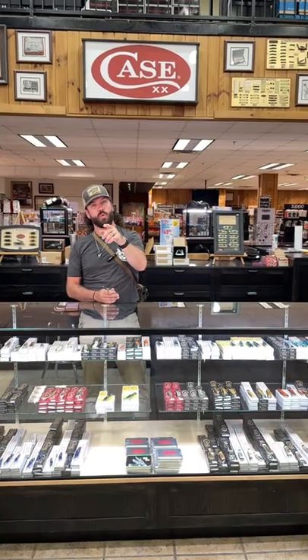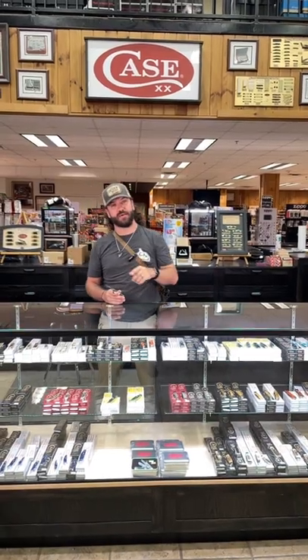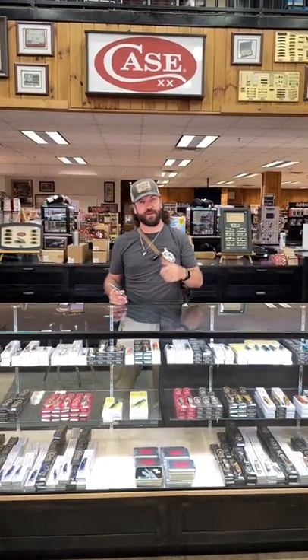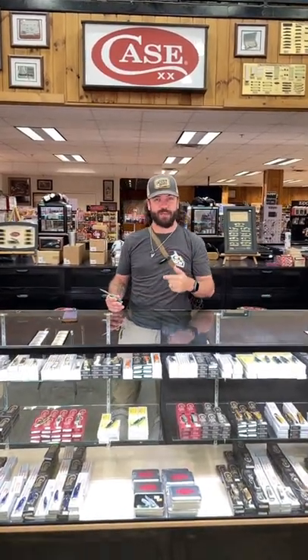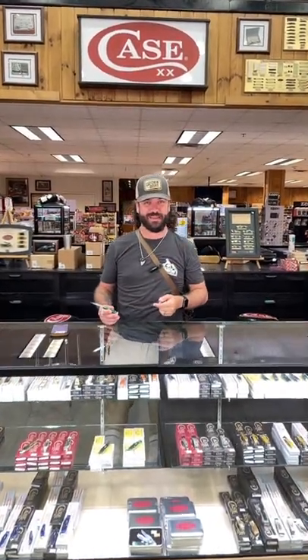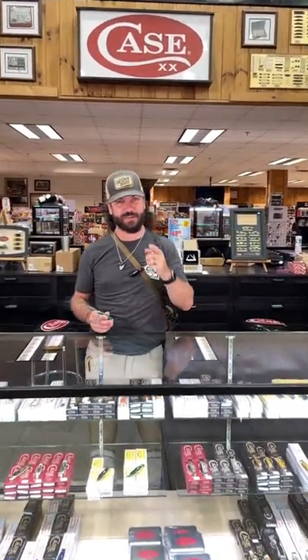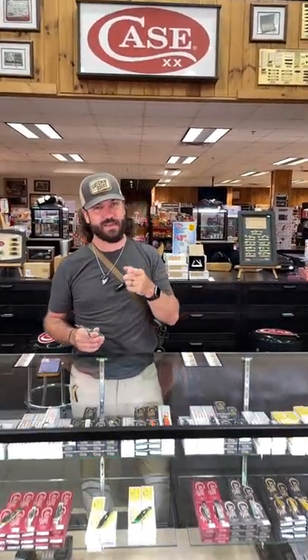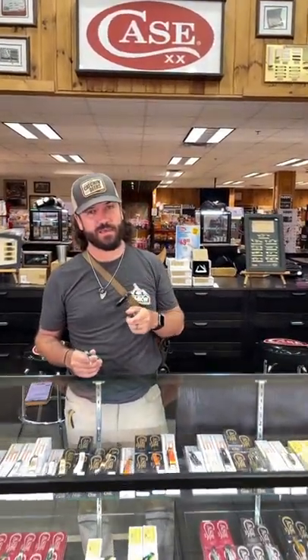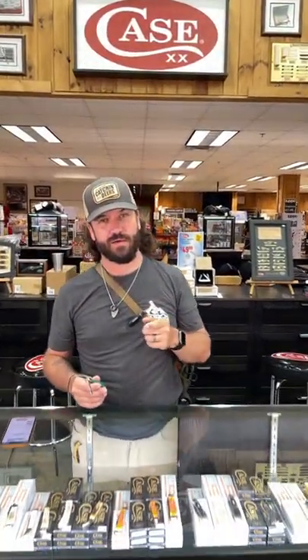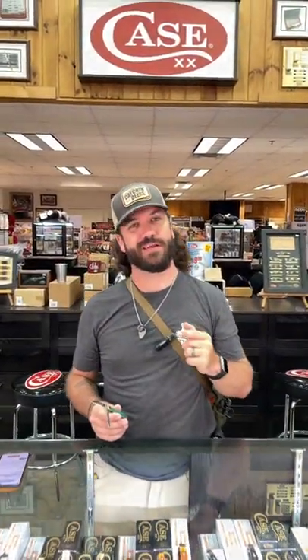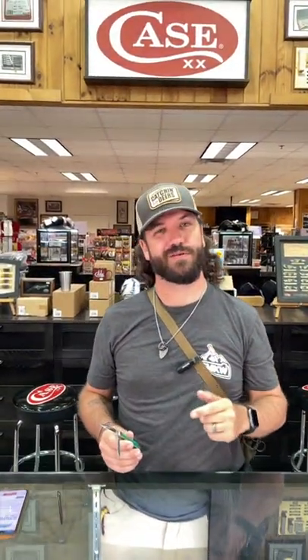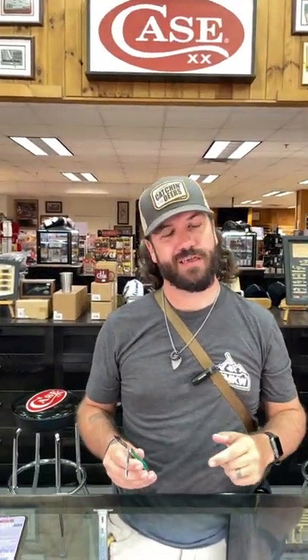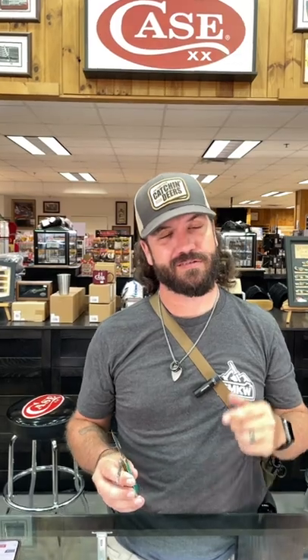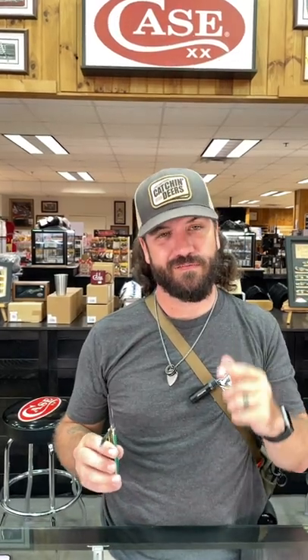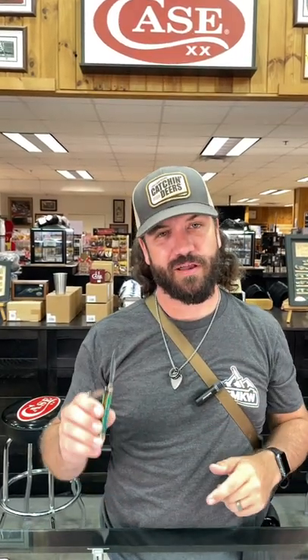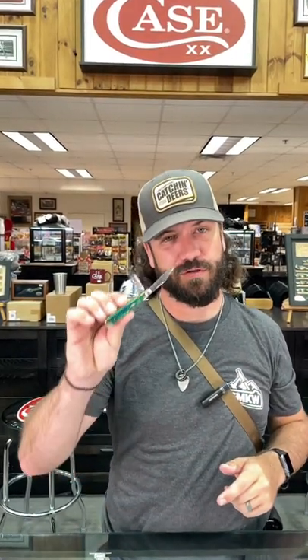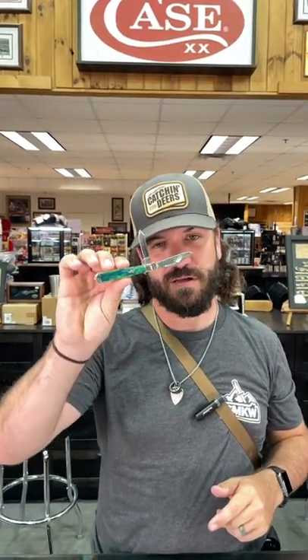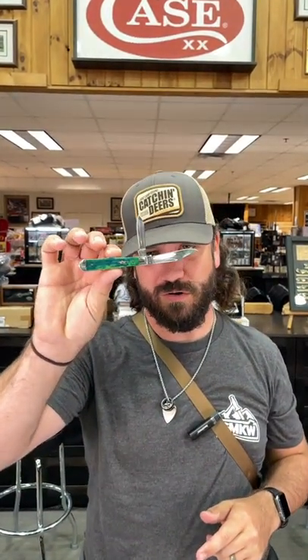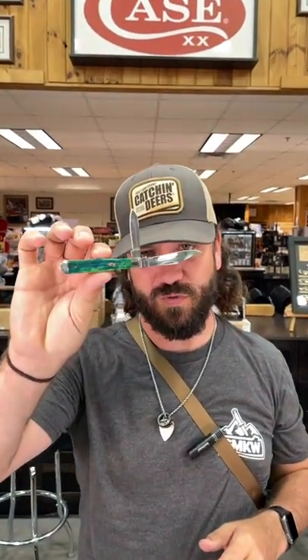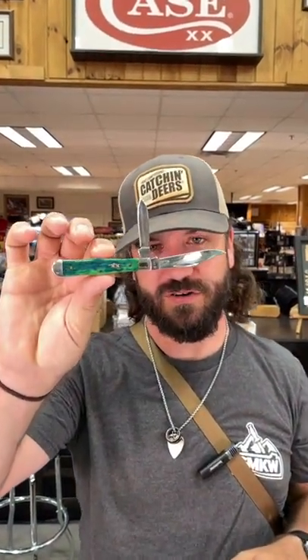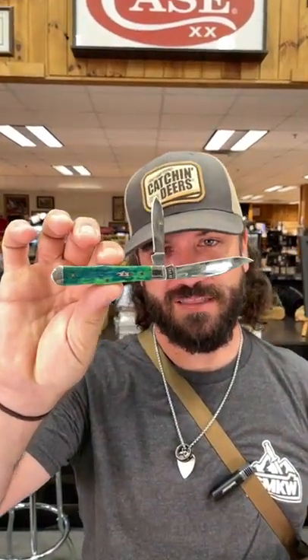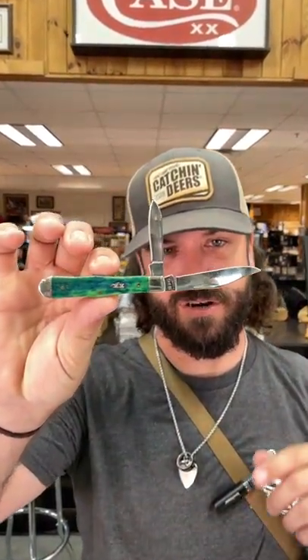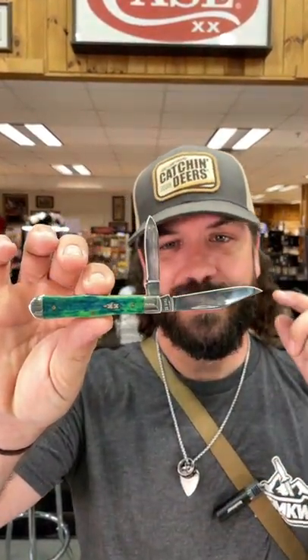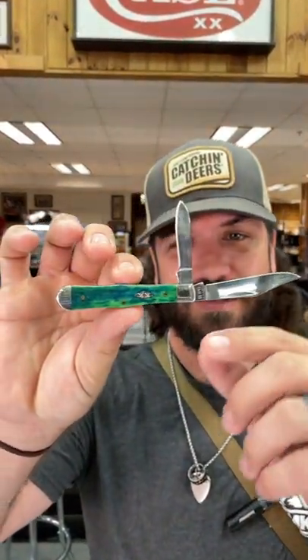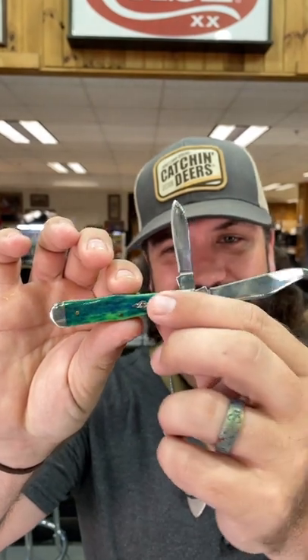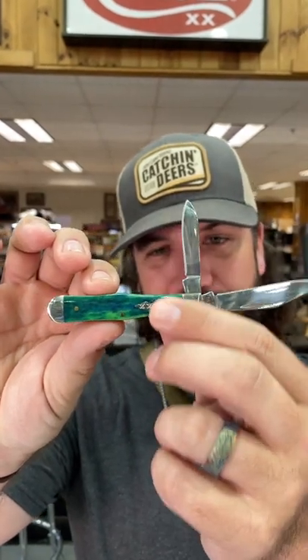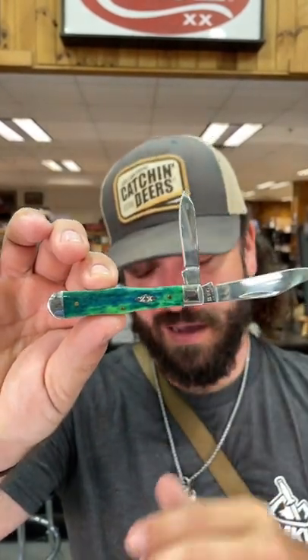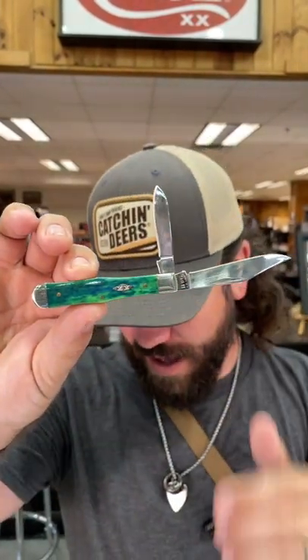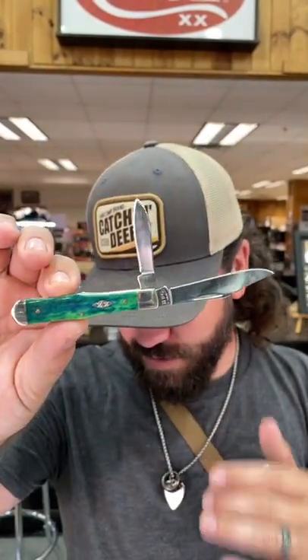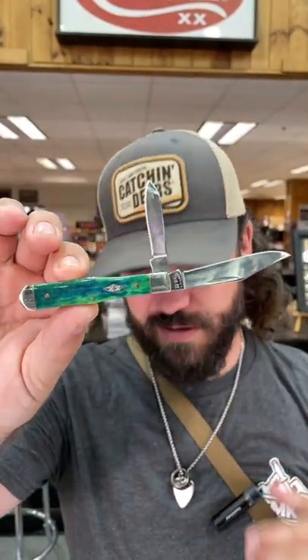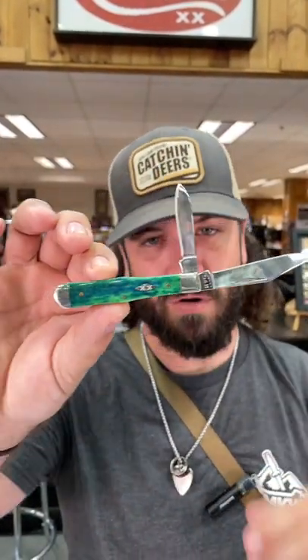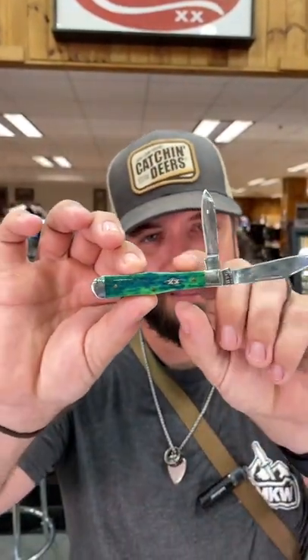What is happening everybody? We are back at the Daily Grind. Today we've got another Case vault pattern for you — of course the Swell Center Jack this year. This one is the Peacock Appaloosa bone right there.